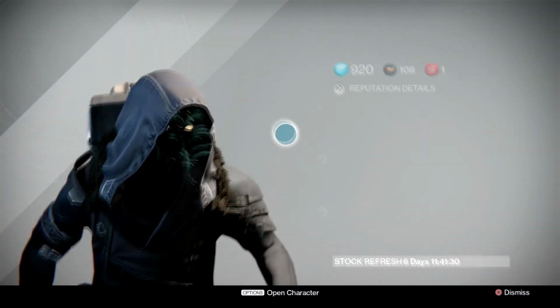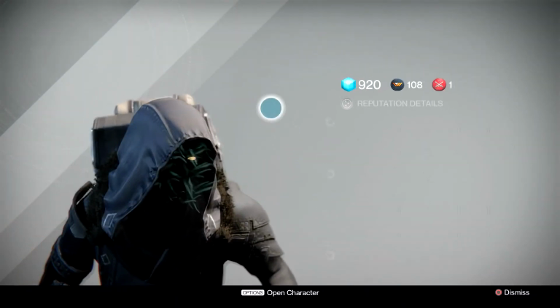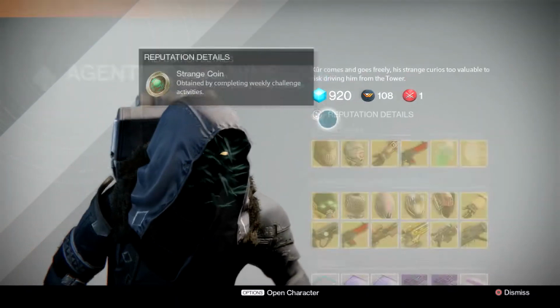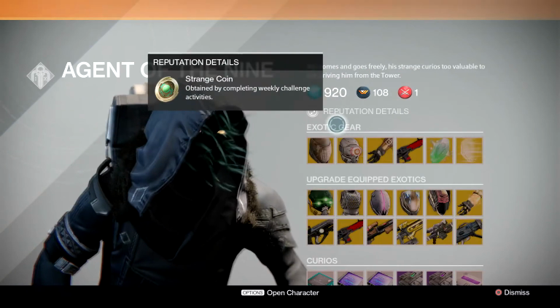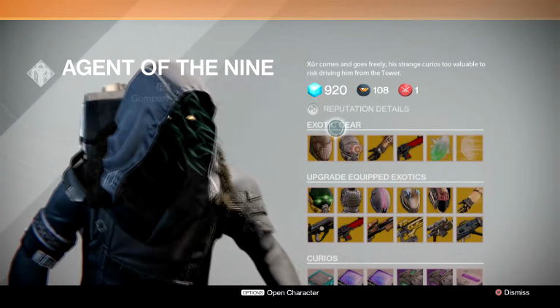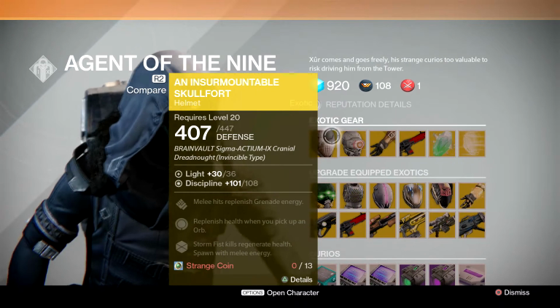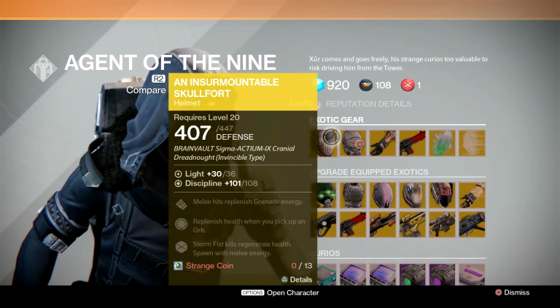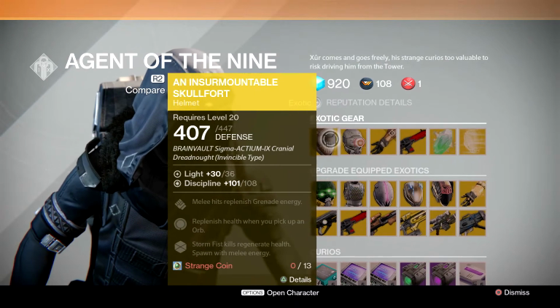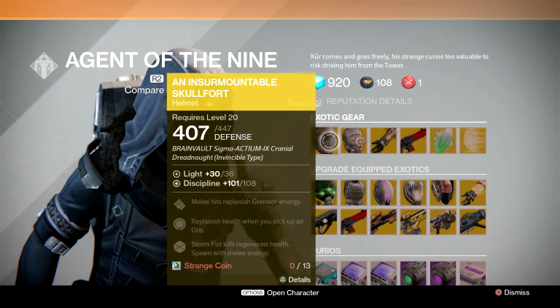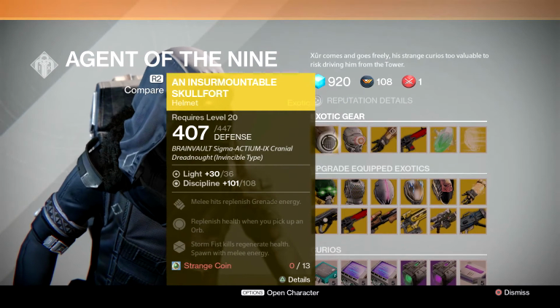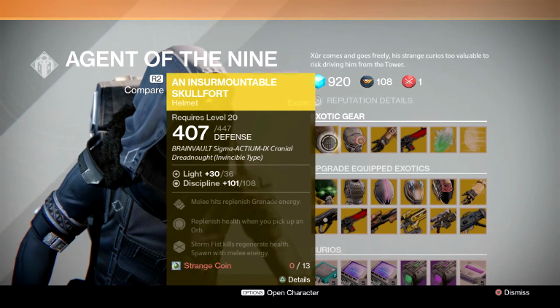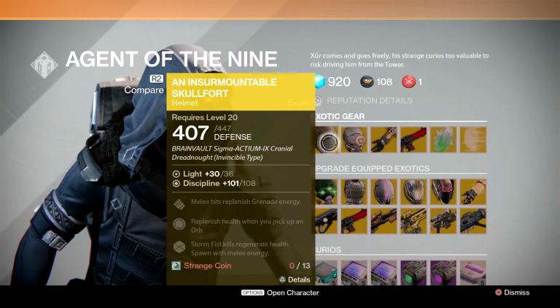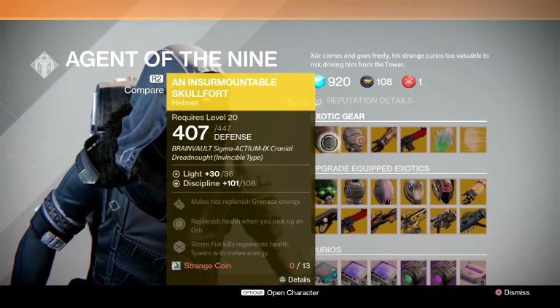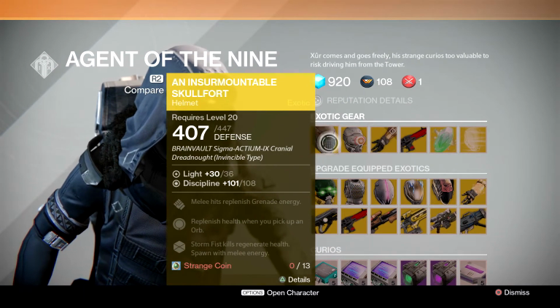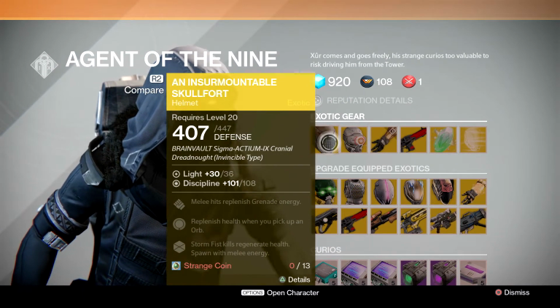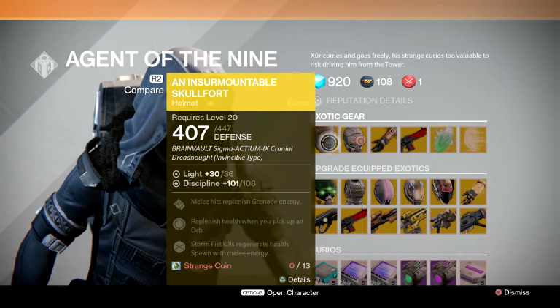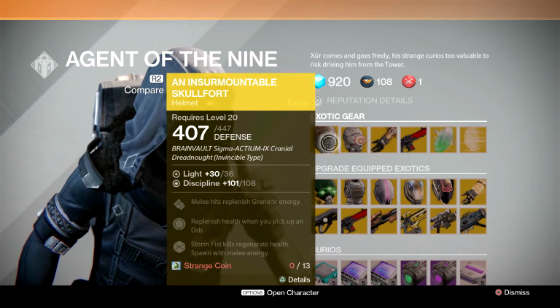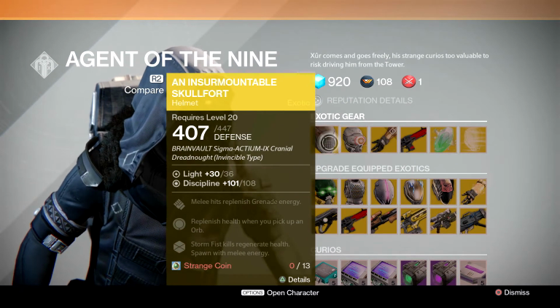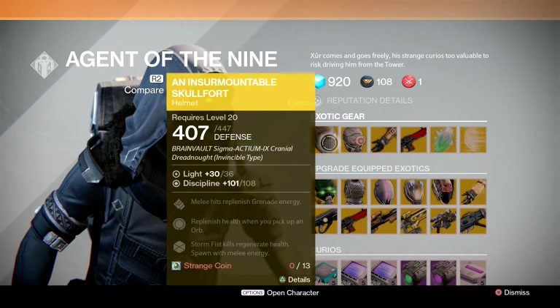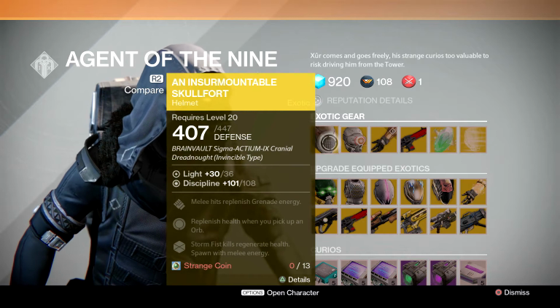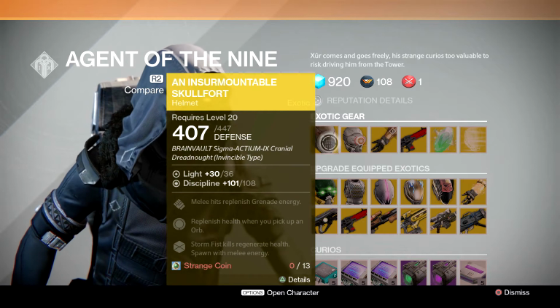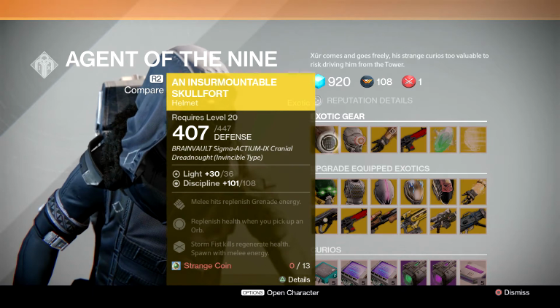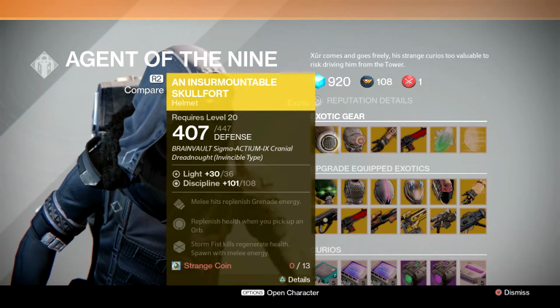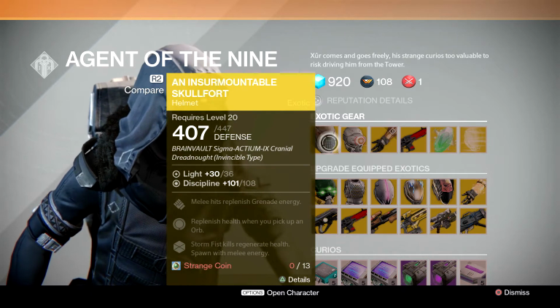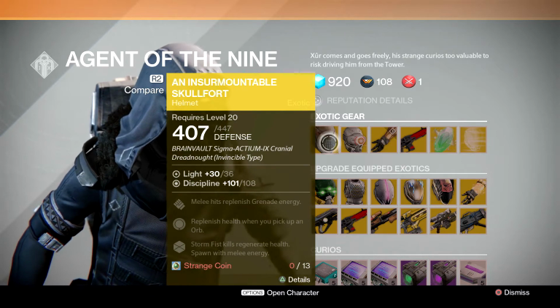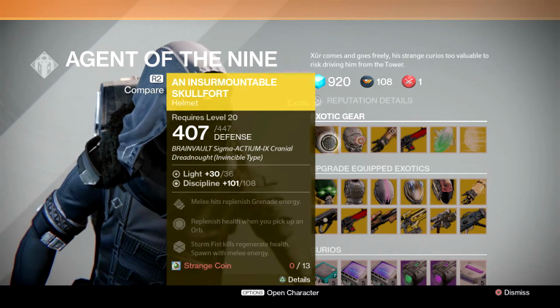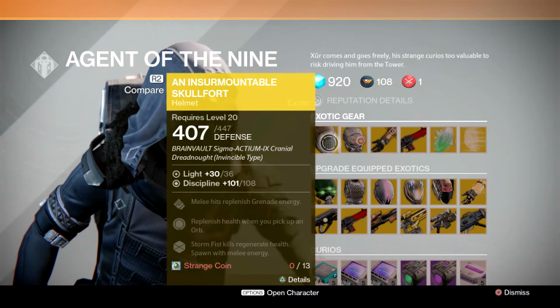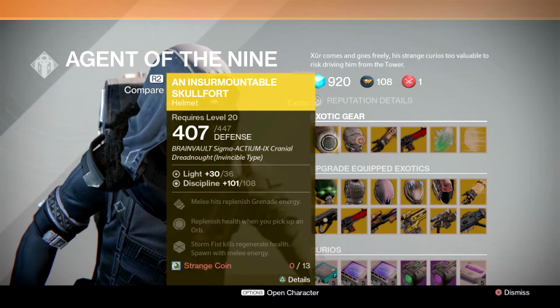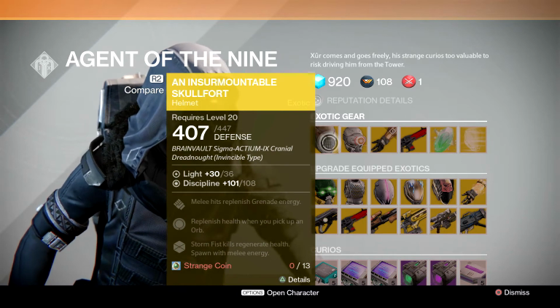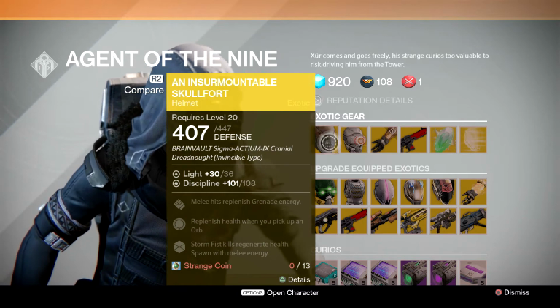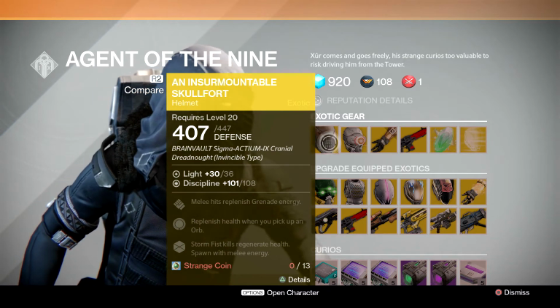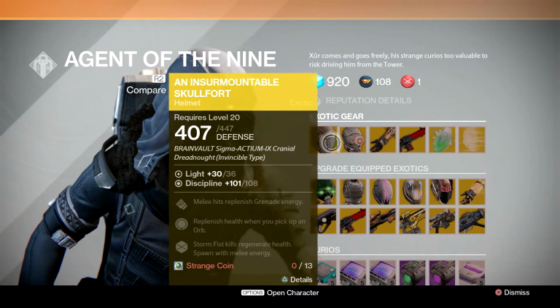Right off the hop here, you can see for Titan he's going to have the Insurmountable Skullfort, and the perks for that are going to be: melee hits replenish grenade energy, replenish health when you pick up an orb, Stormfist kills regenerate health, and spawn with melee energy.